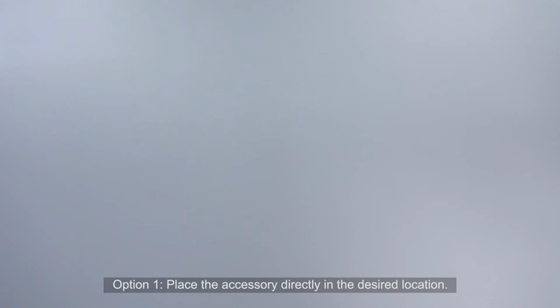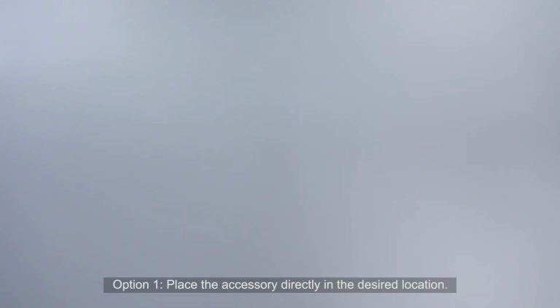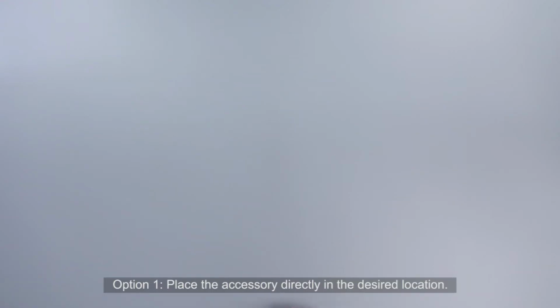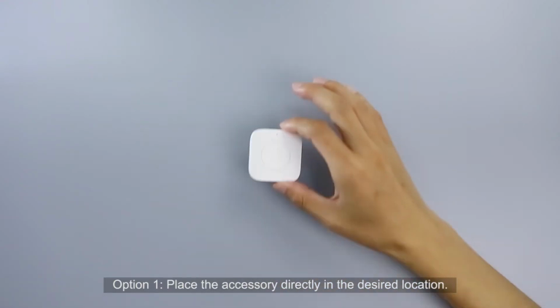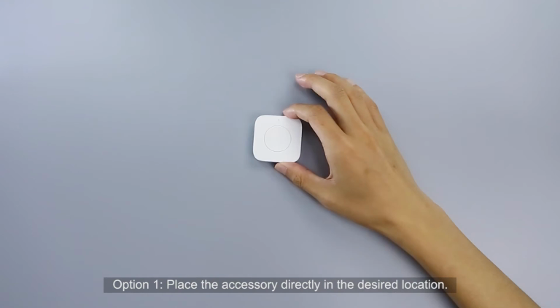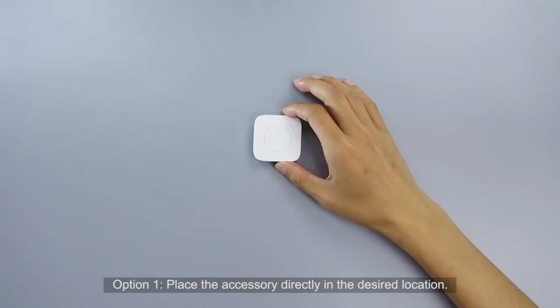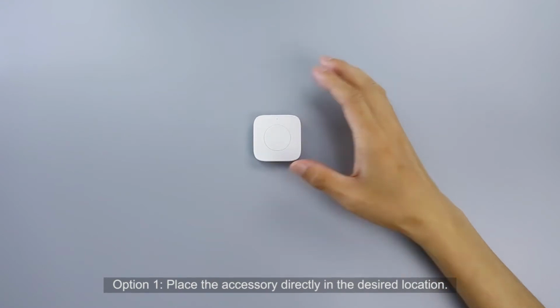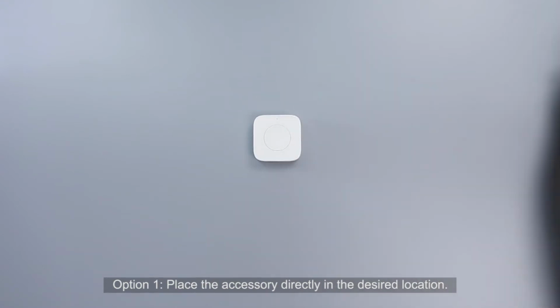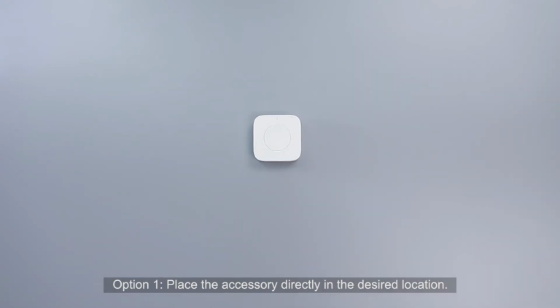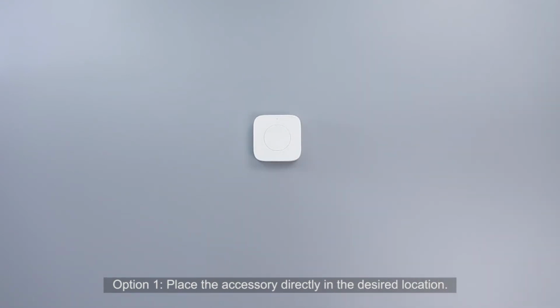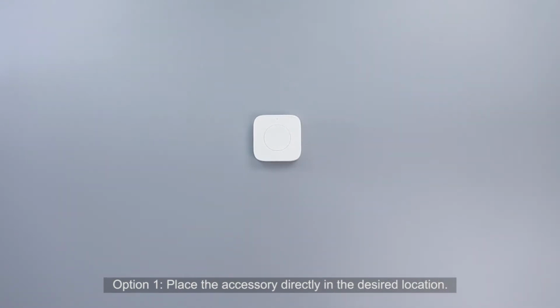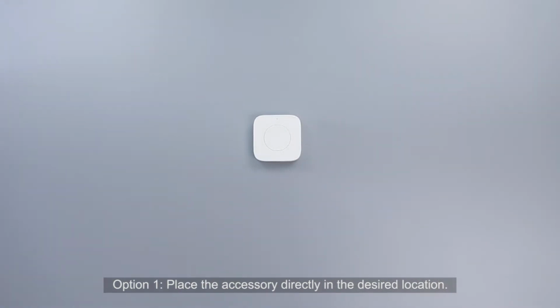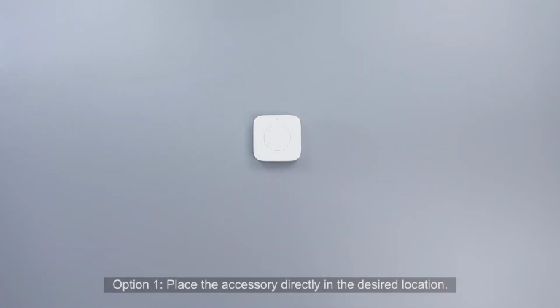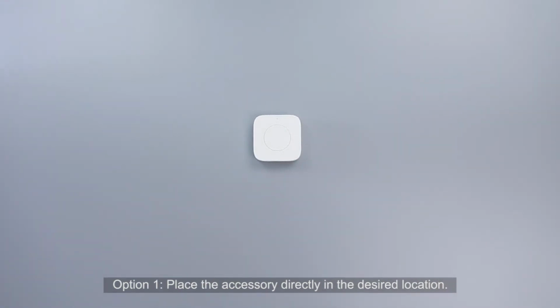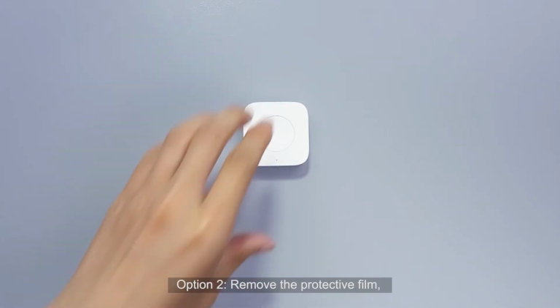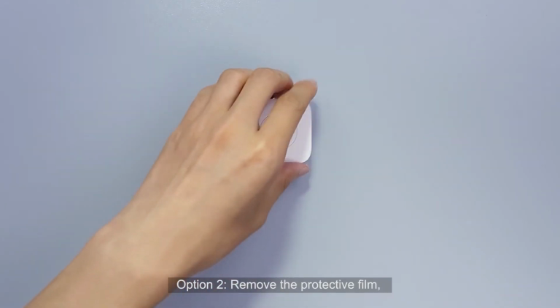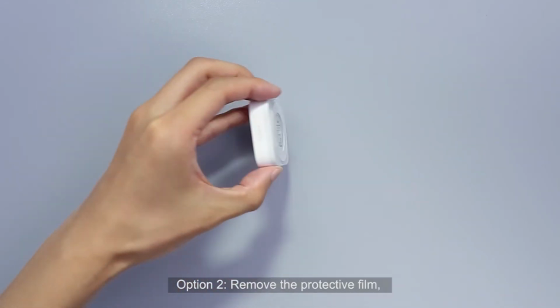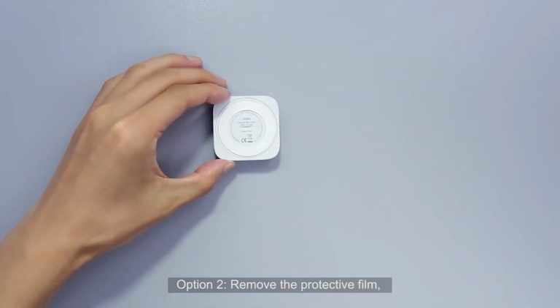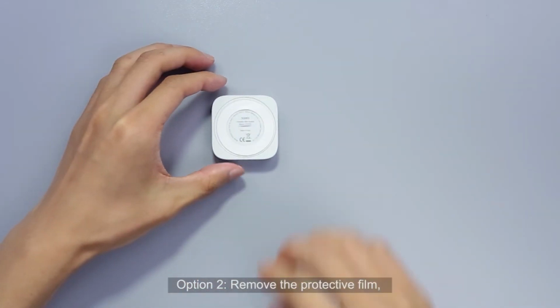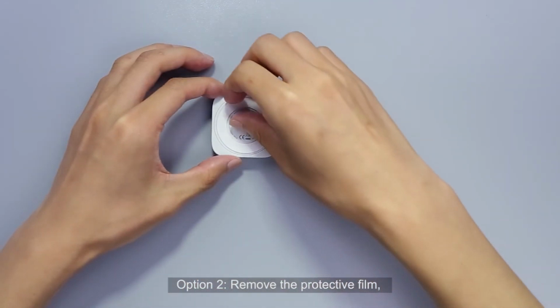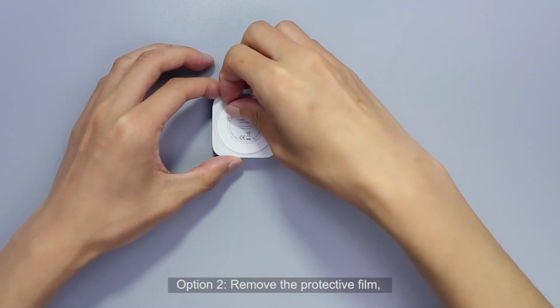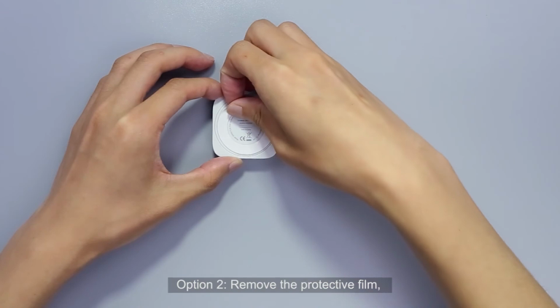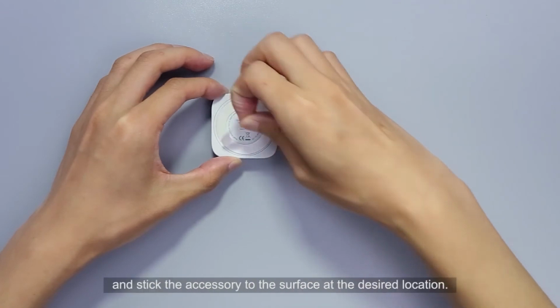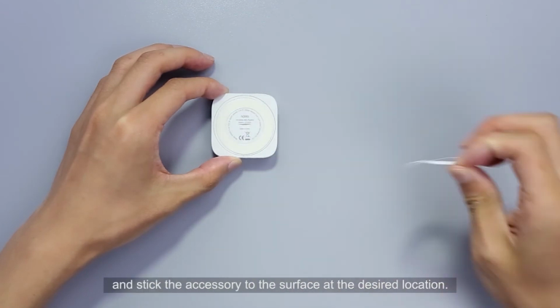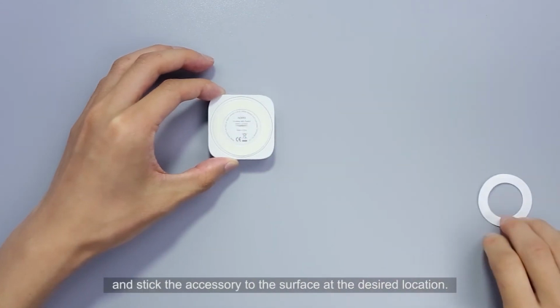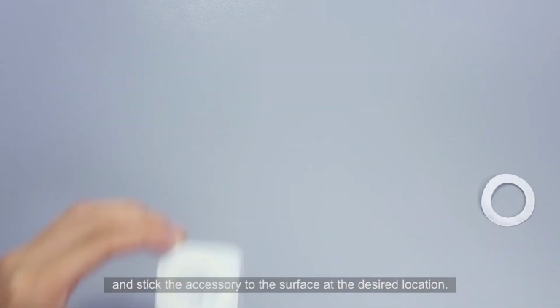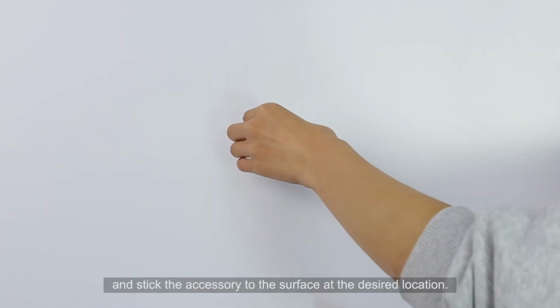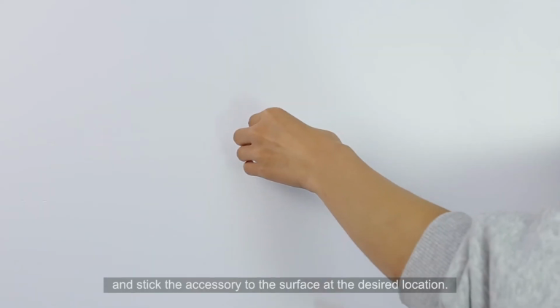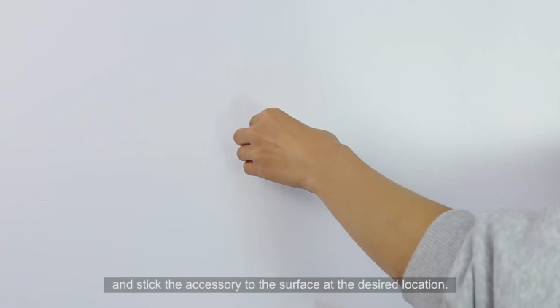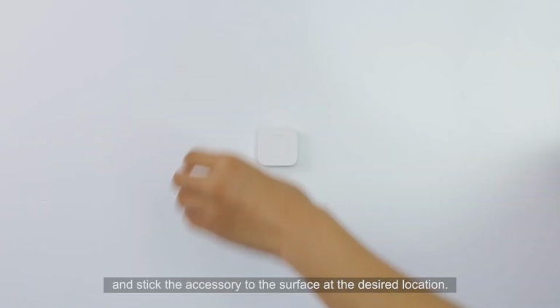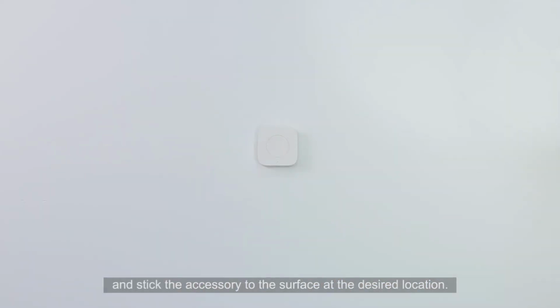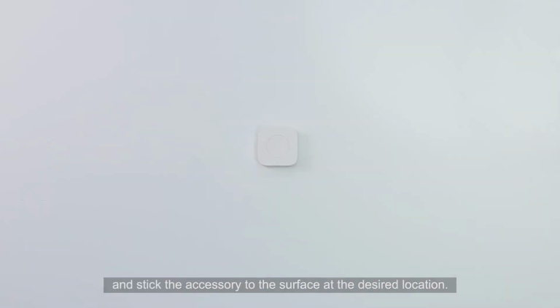Option 1: place the accessory directly at the desired location. Option 2: remove the protective film and stick the accessory to the surface at the desired location.